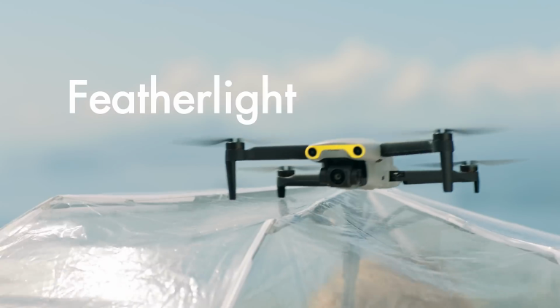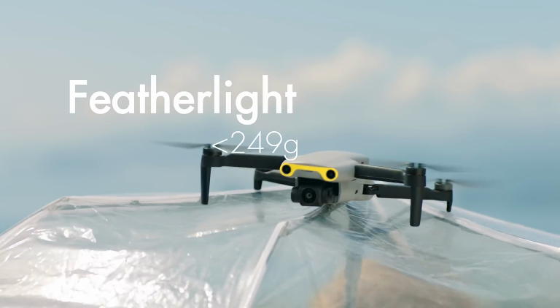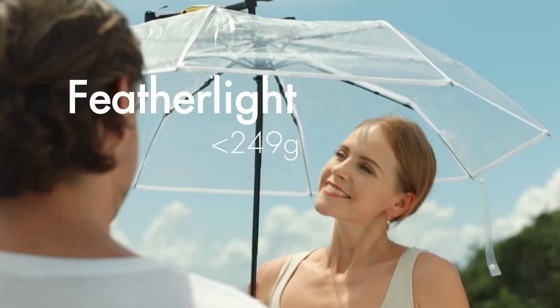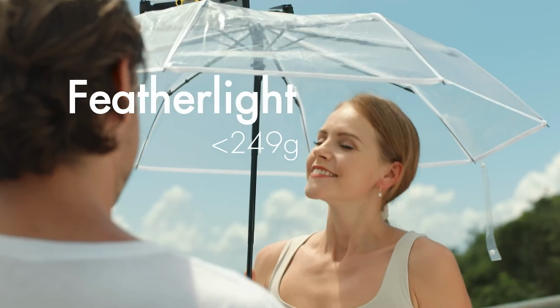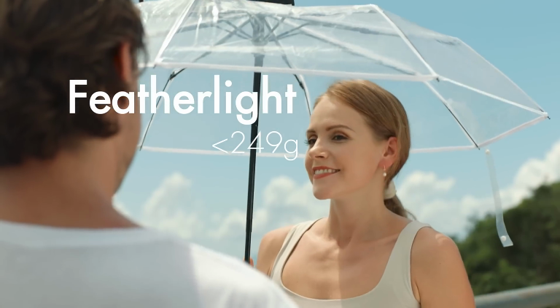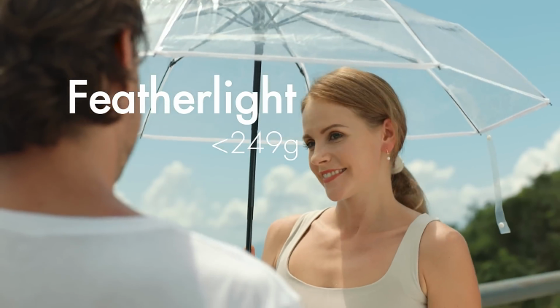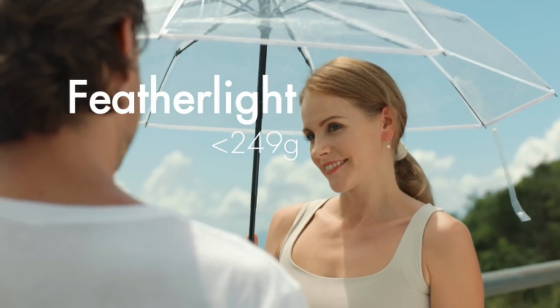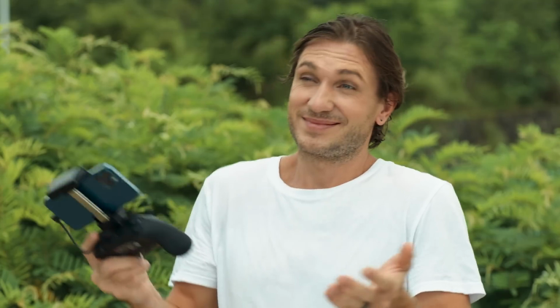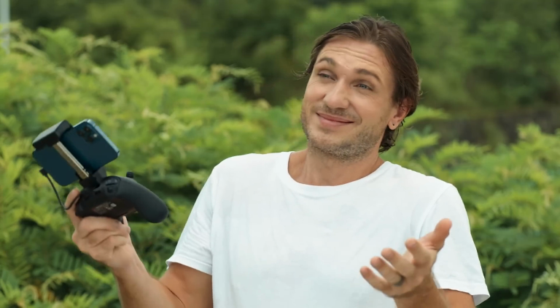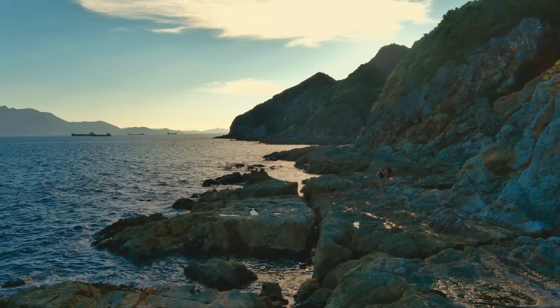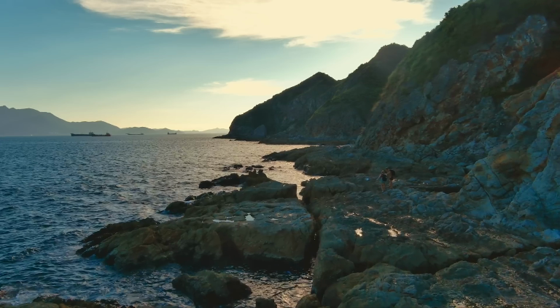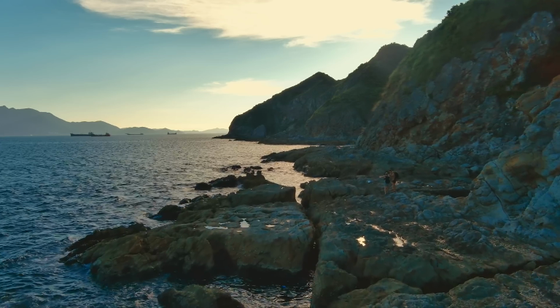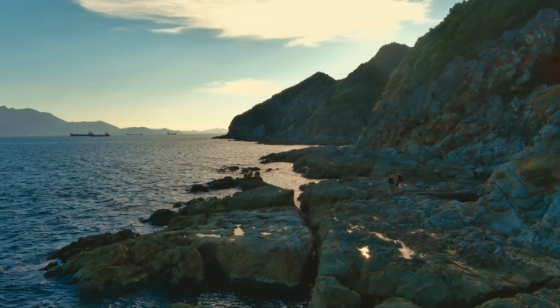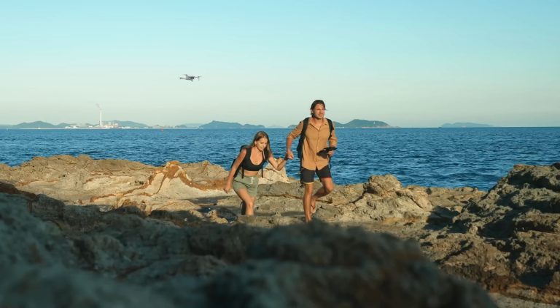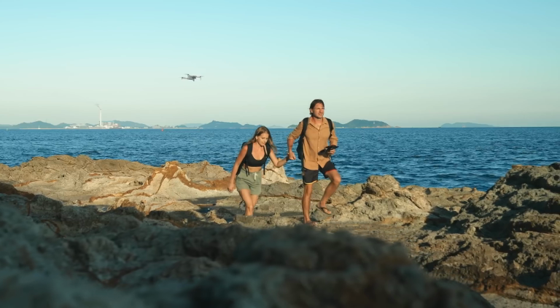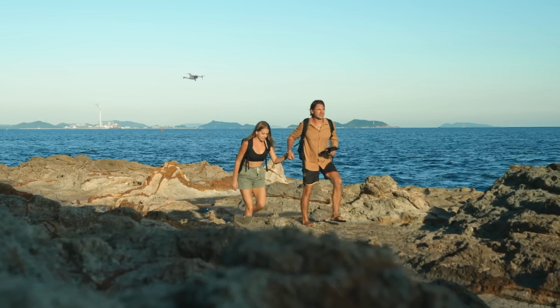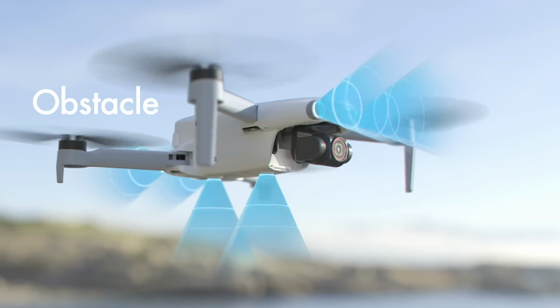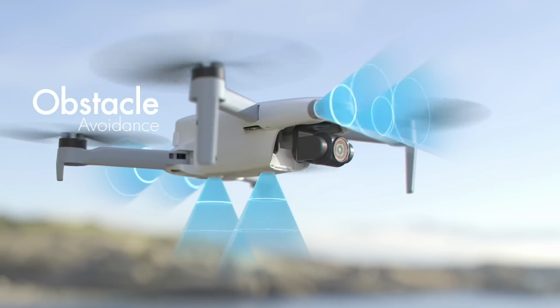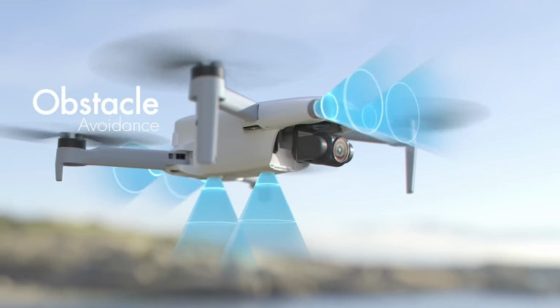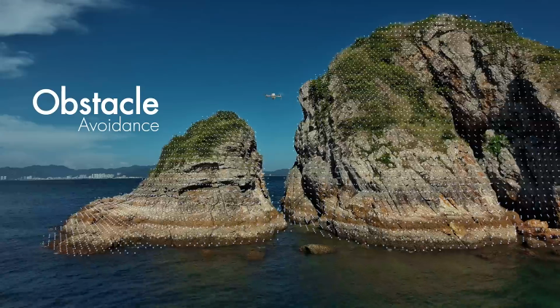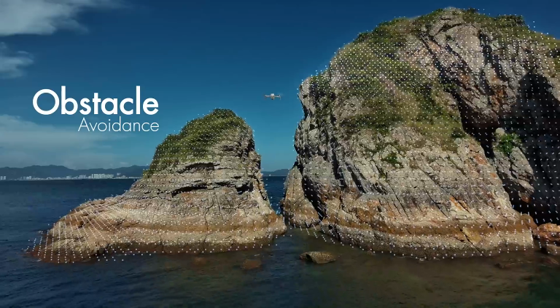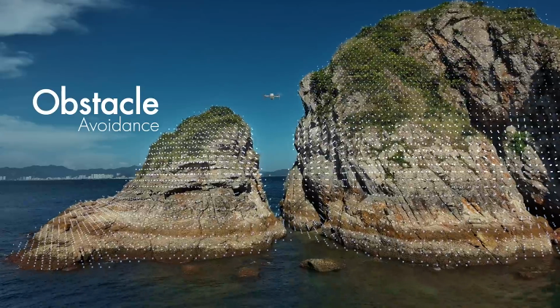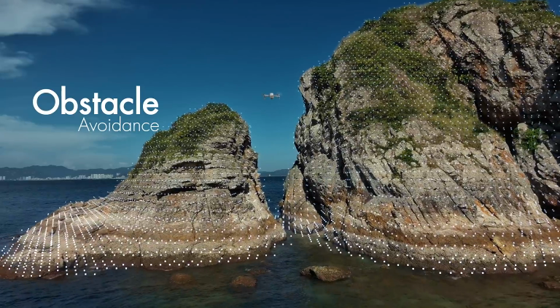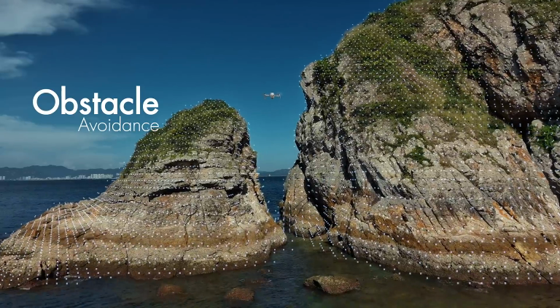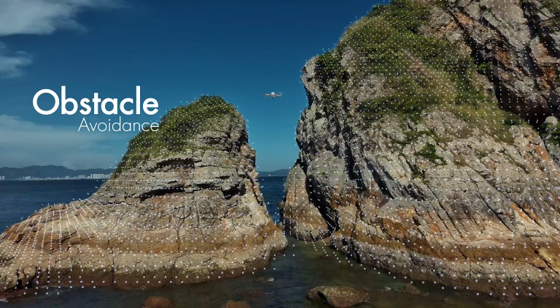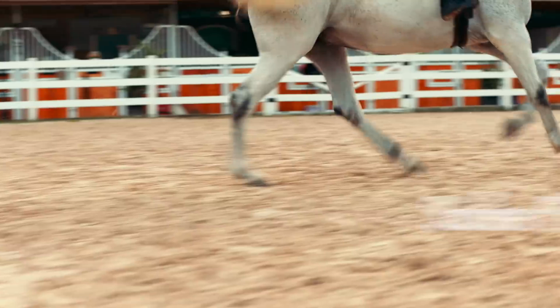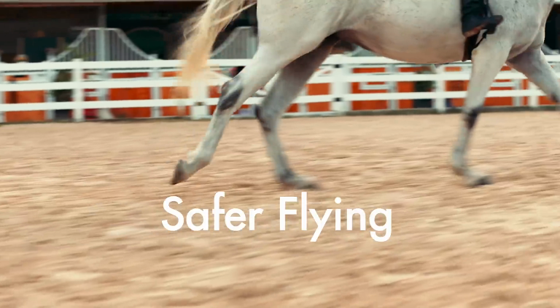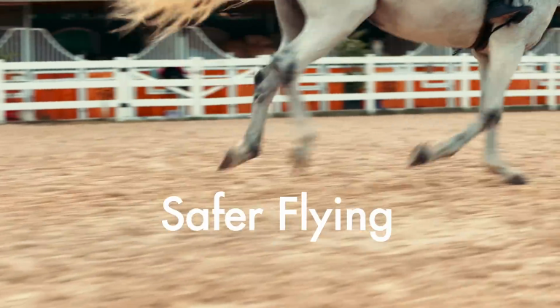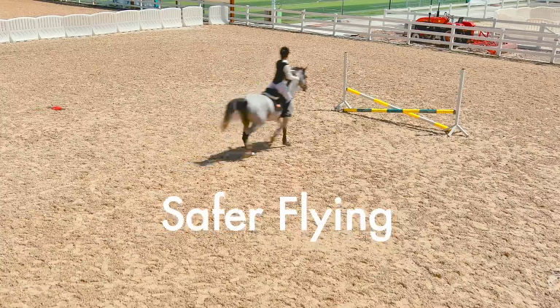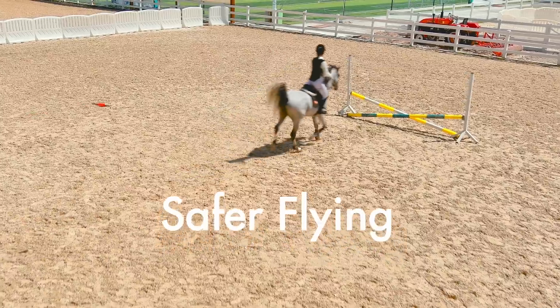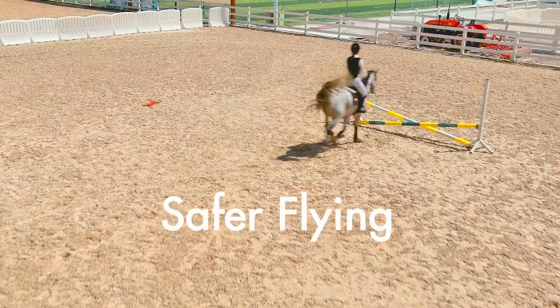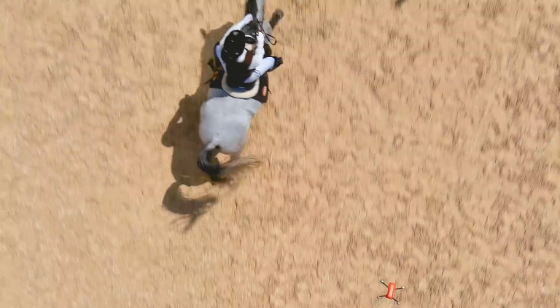At only 249 grams, I can be with you for every part of your journey. Automatic obstacle avoidance to dodge objects in front, behind, or below.